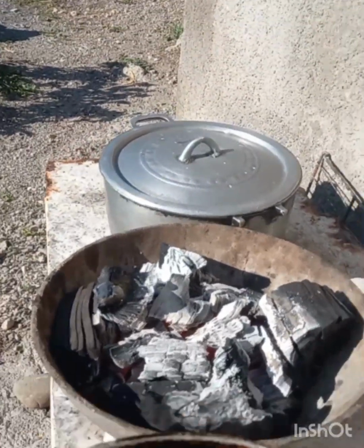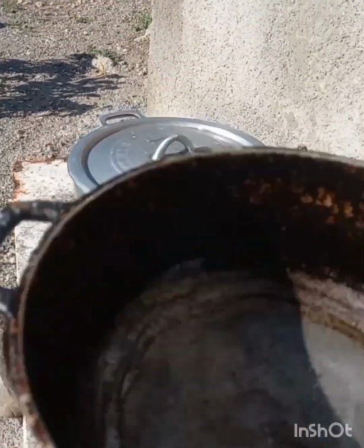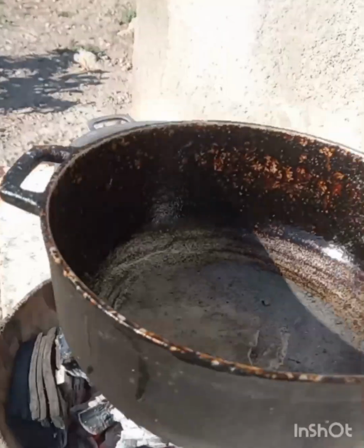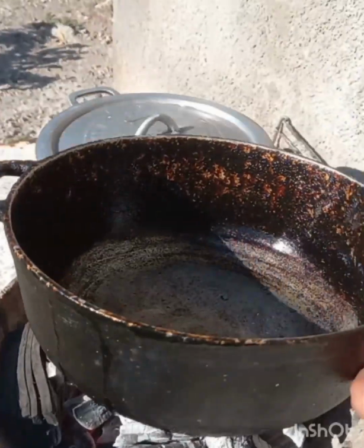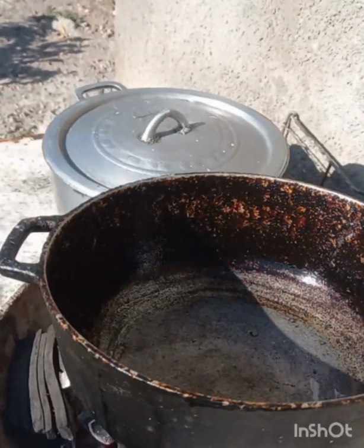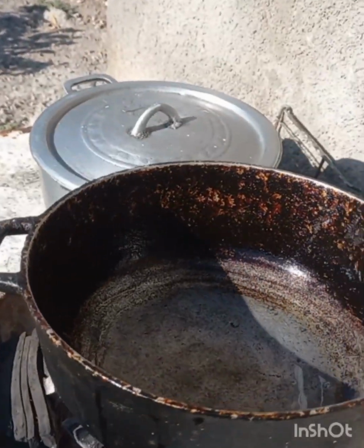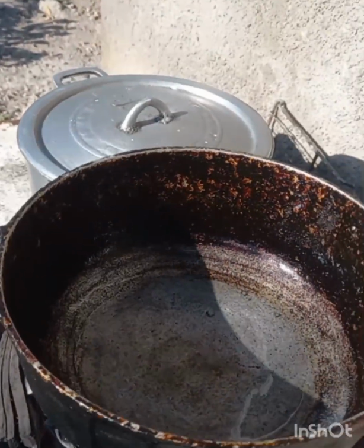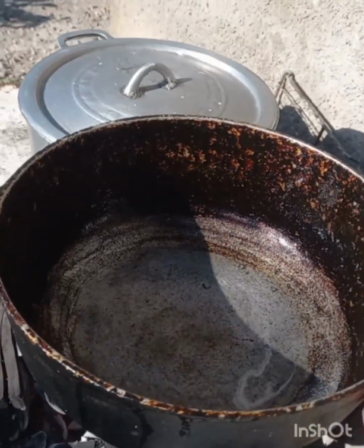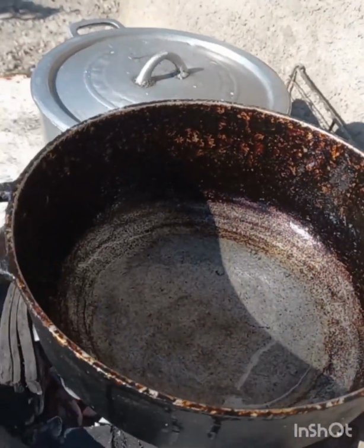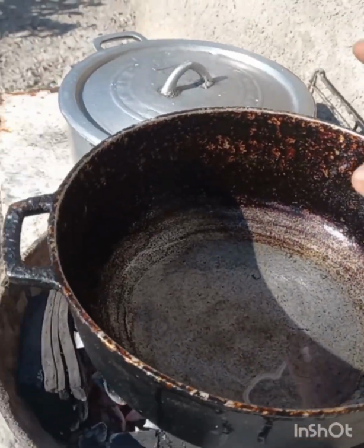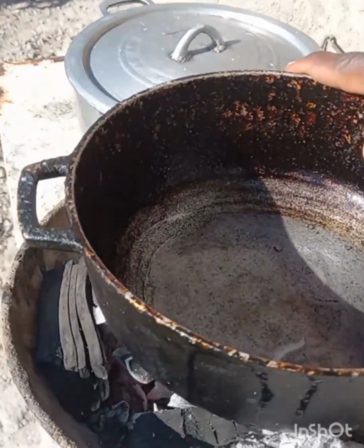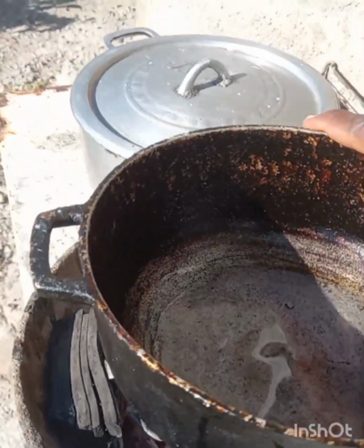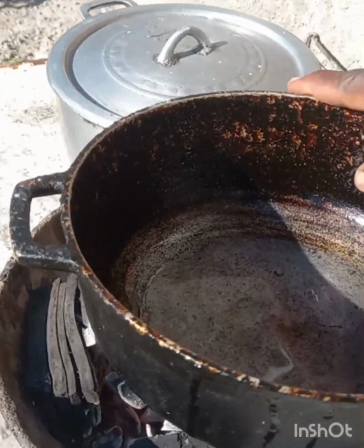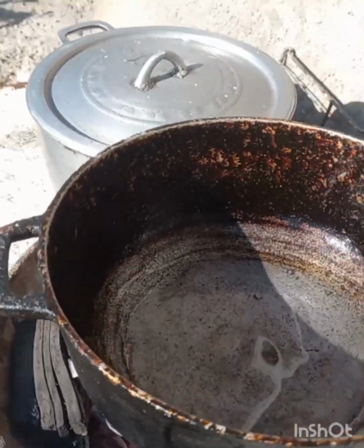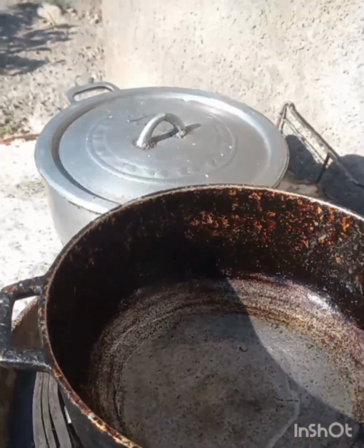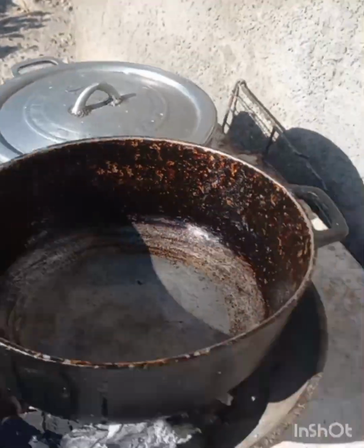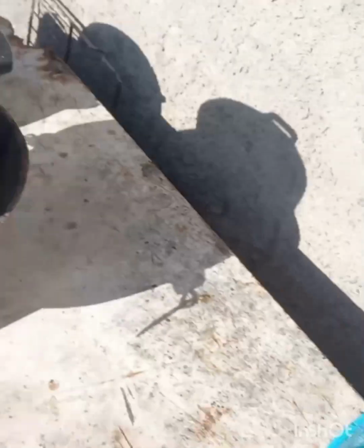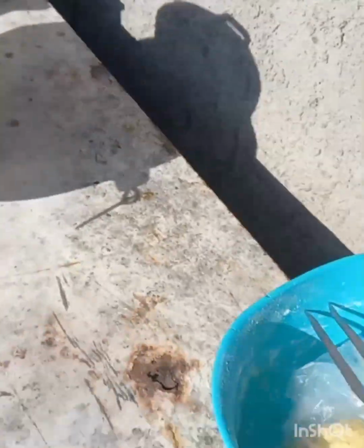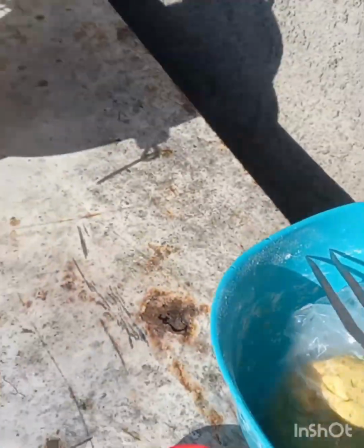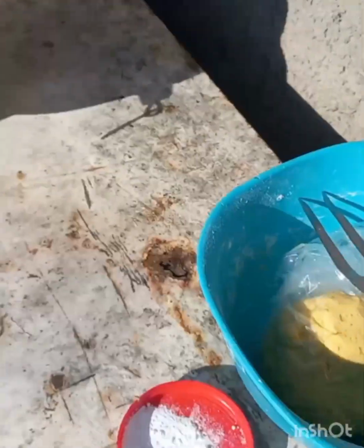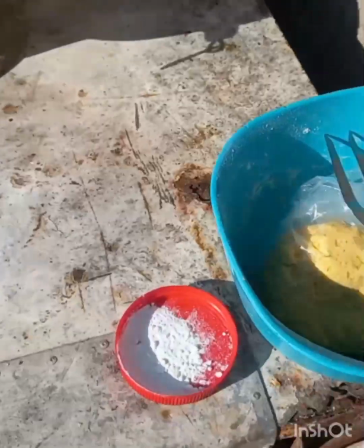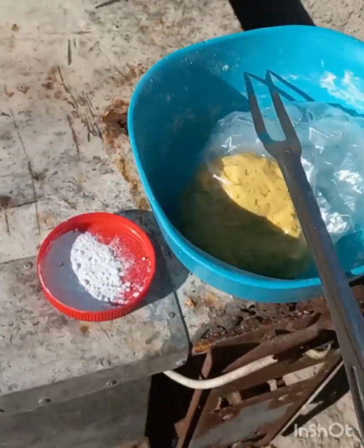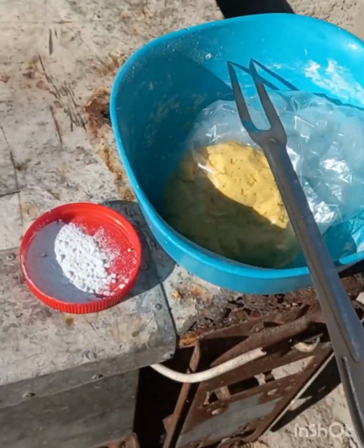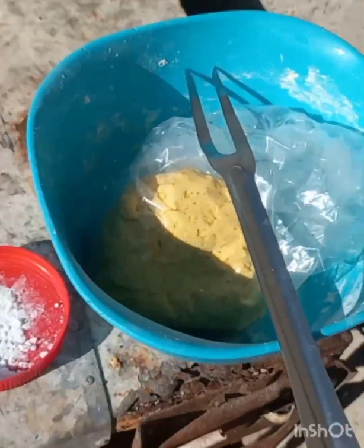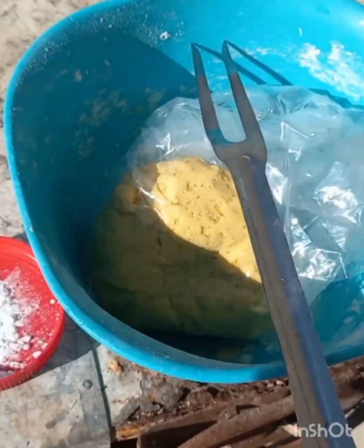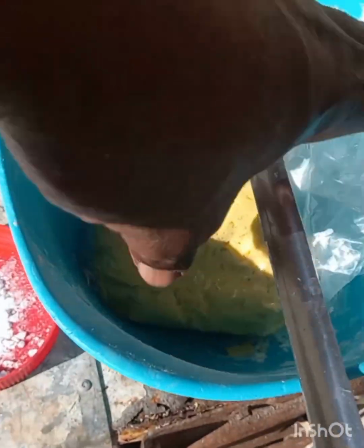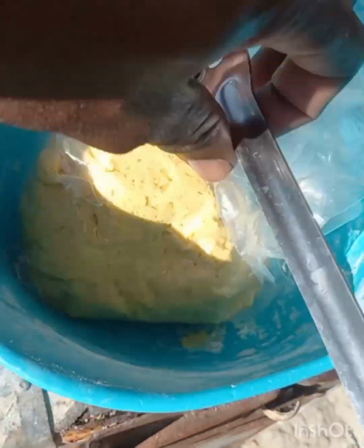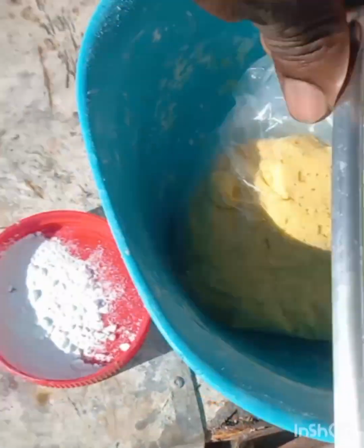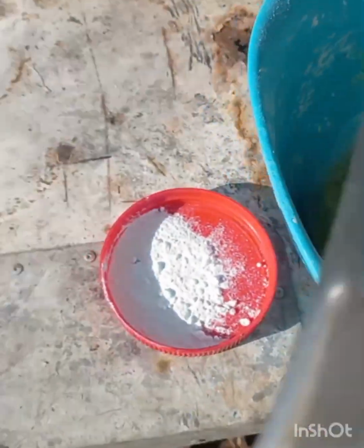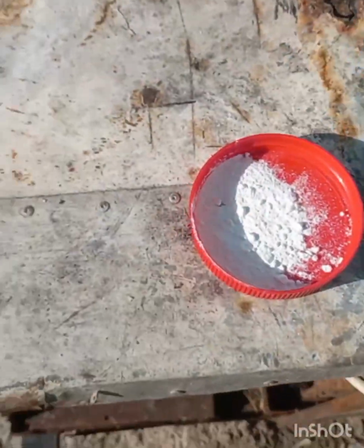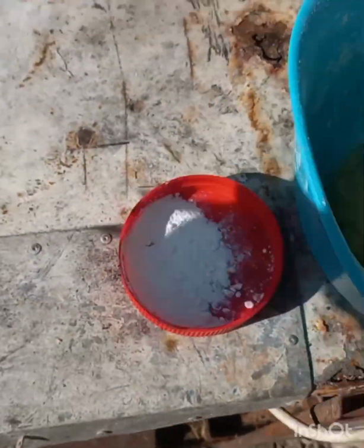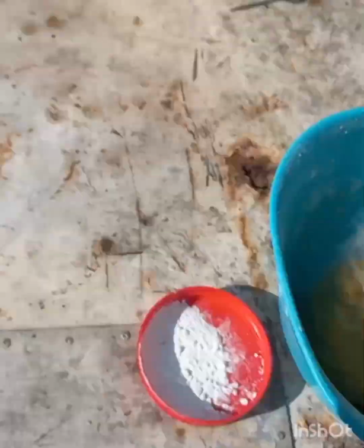Alright, set it on the pot now, keep it going hot. You can see the dough here, see here outside.